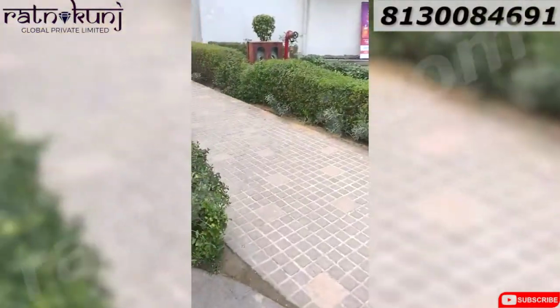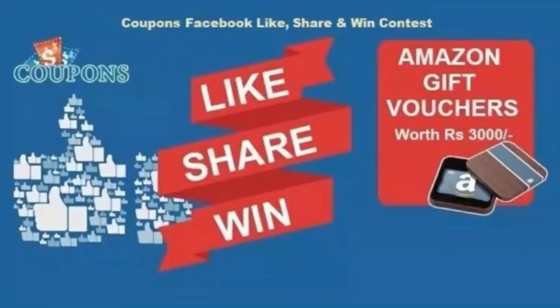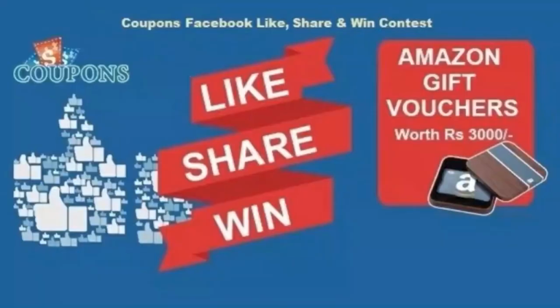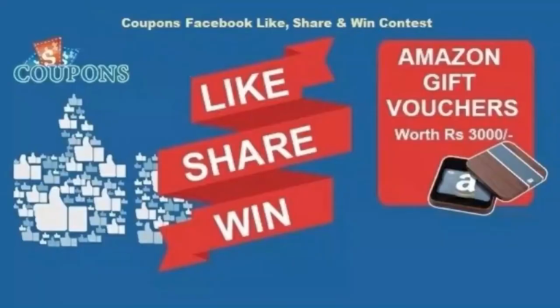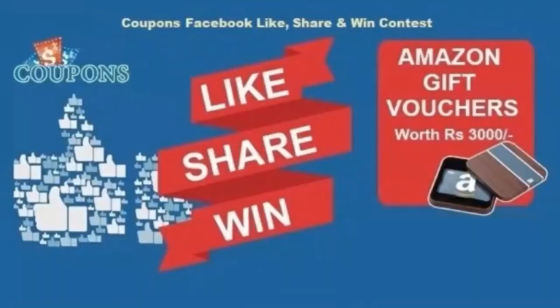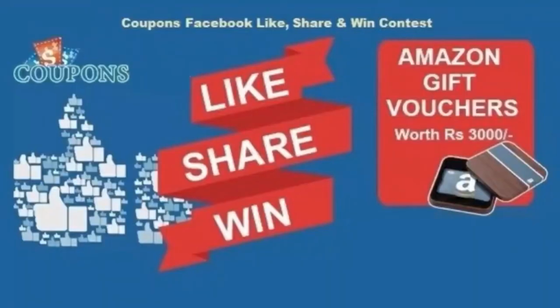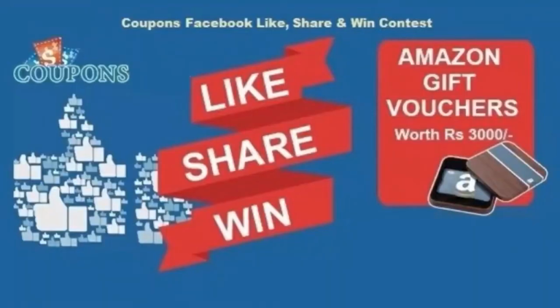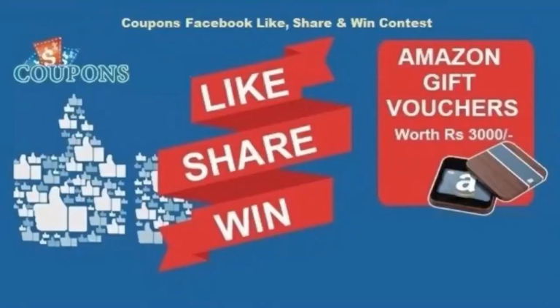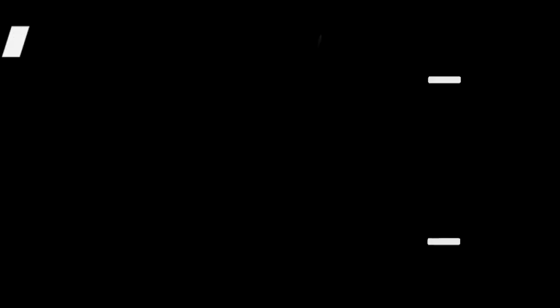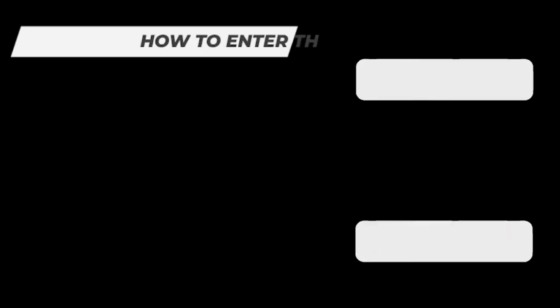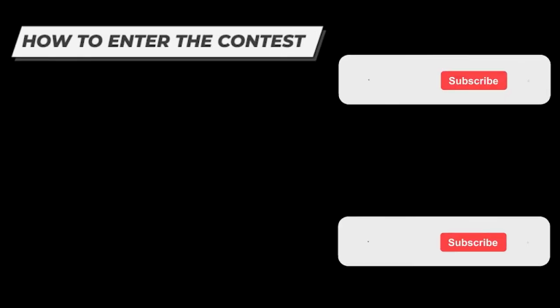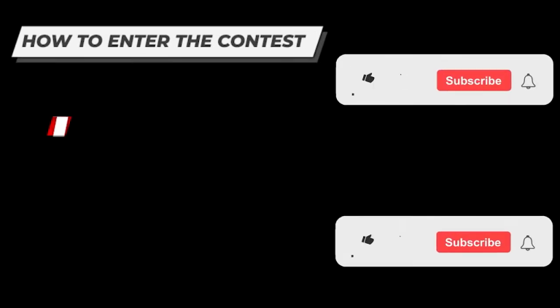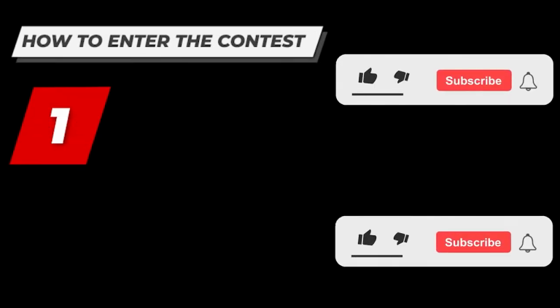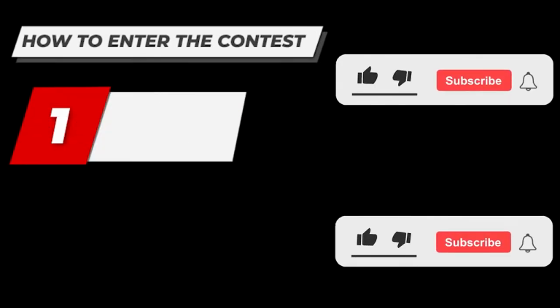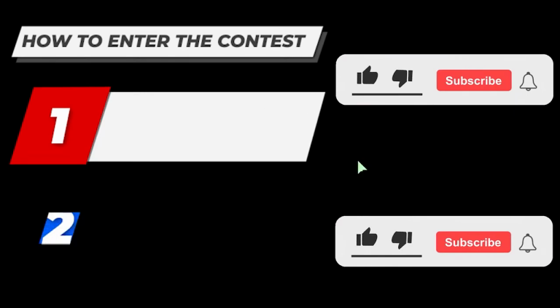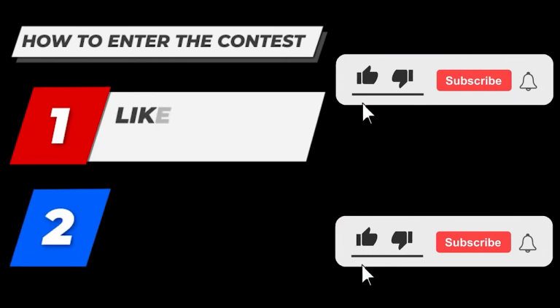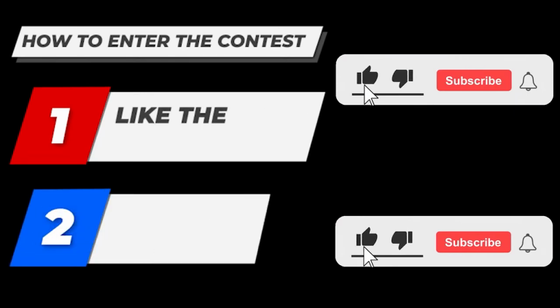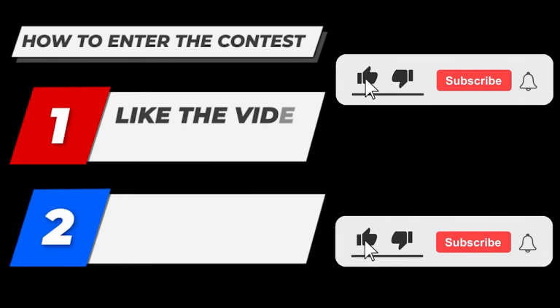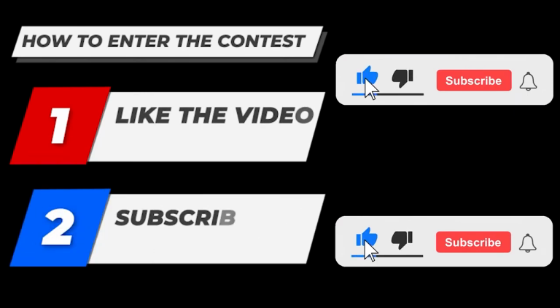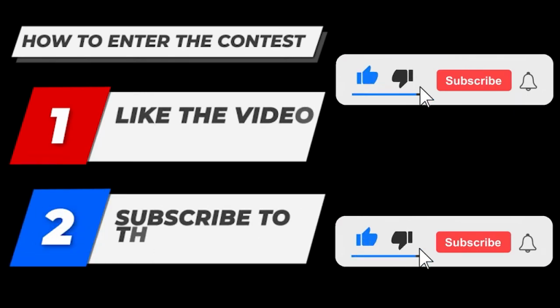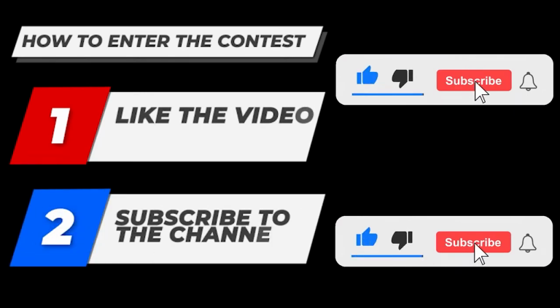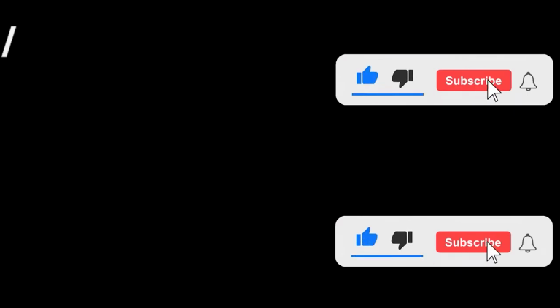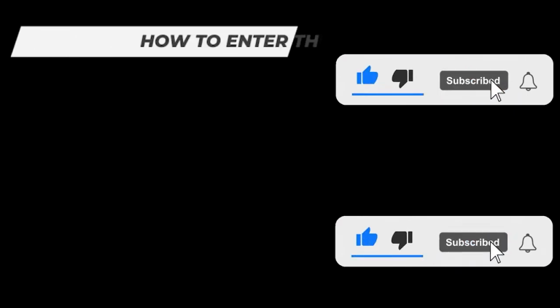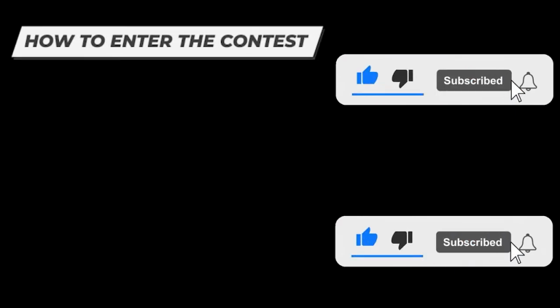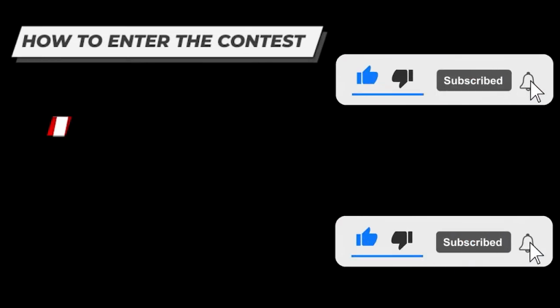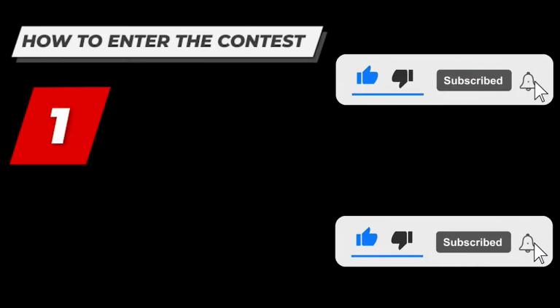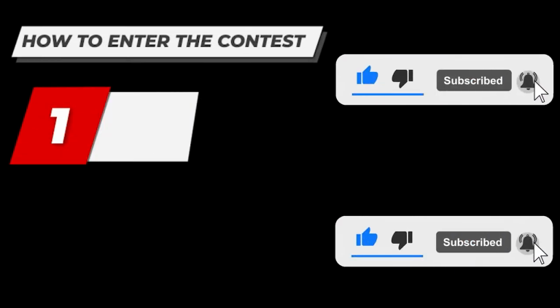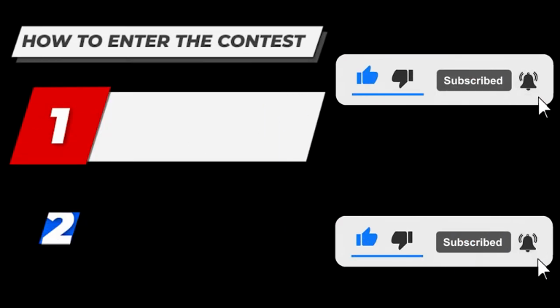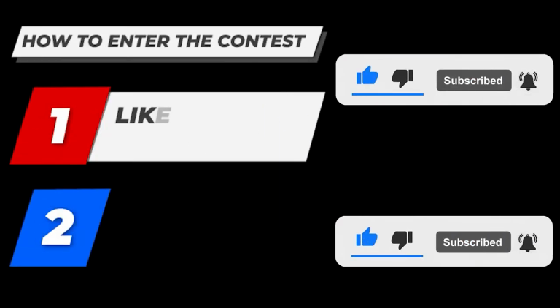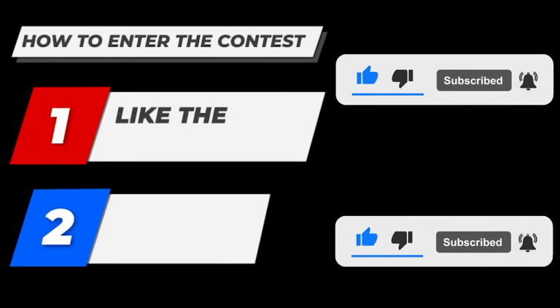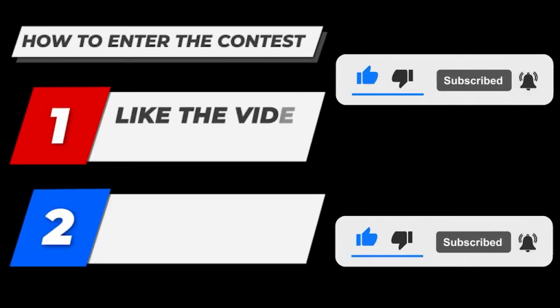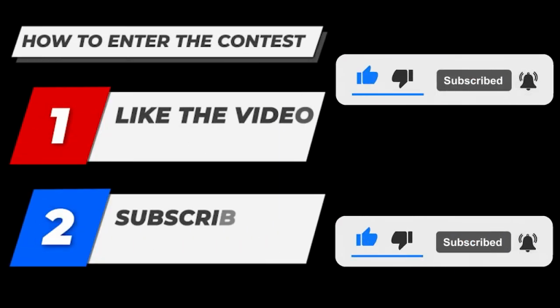I am going to show you the Lucky Draw Contest. Please like the video and subscribe to the channel, and win the best!